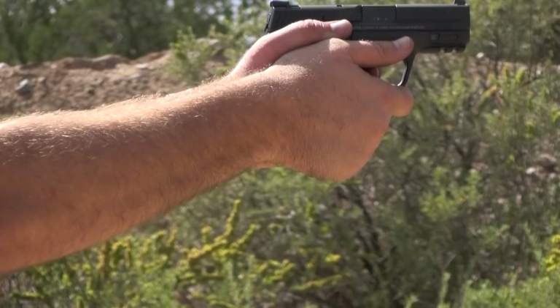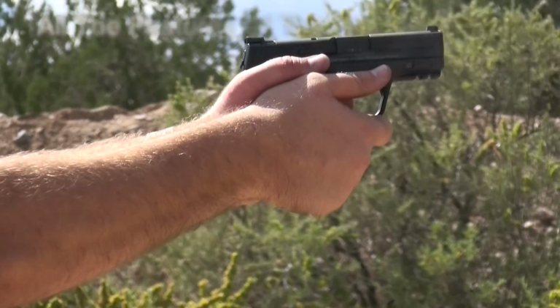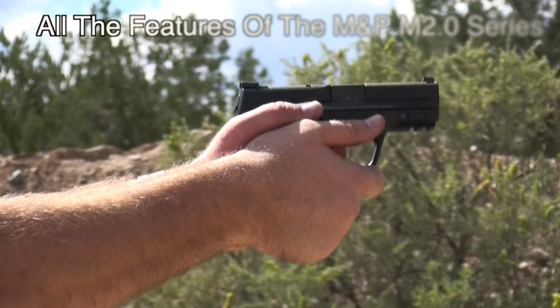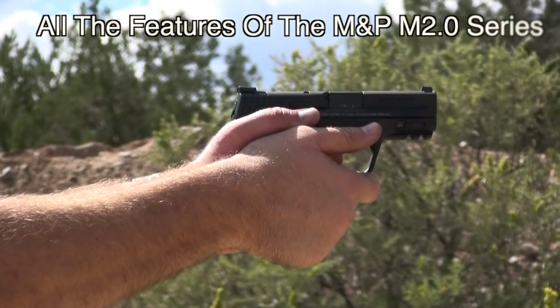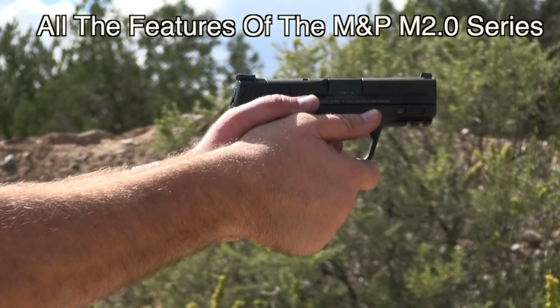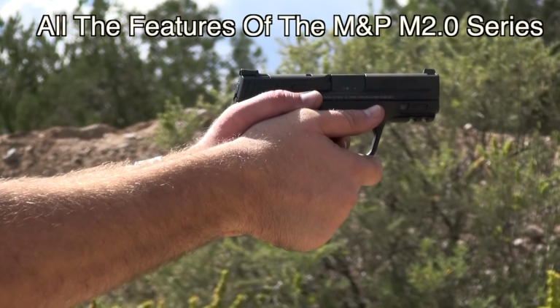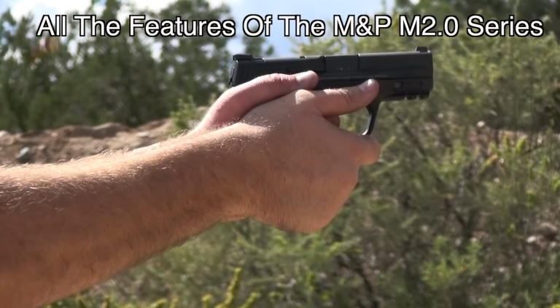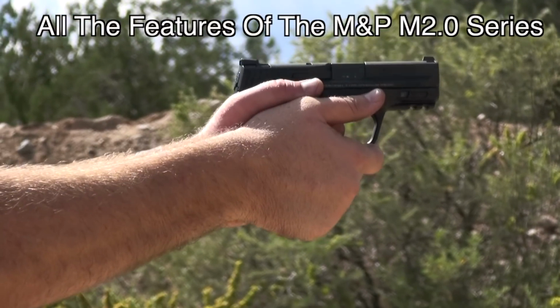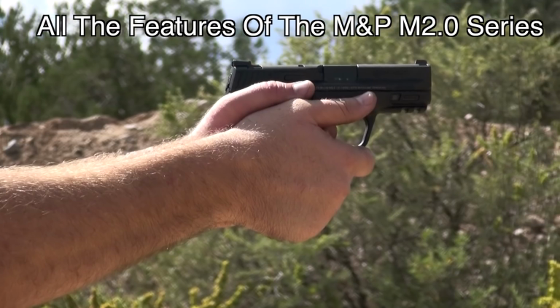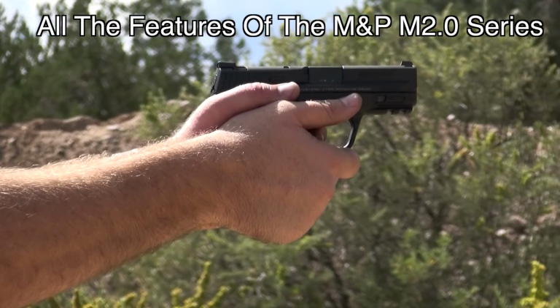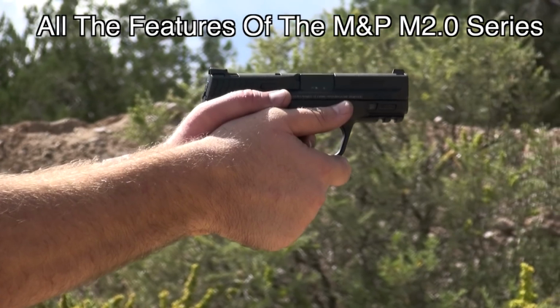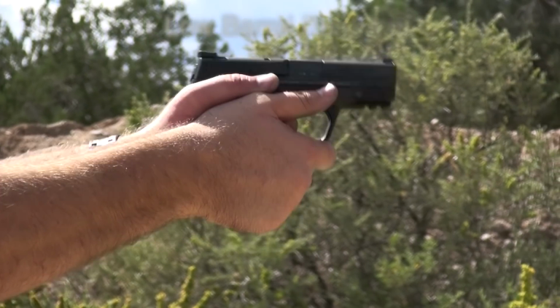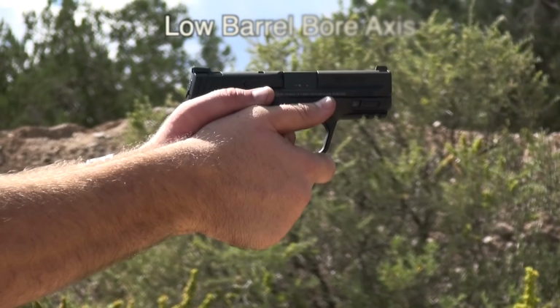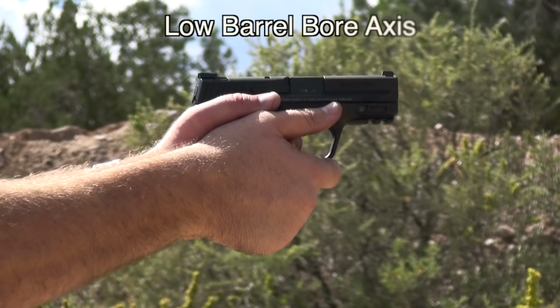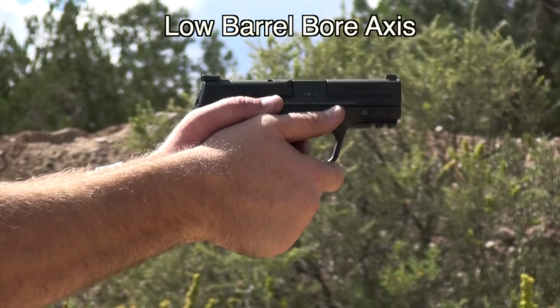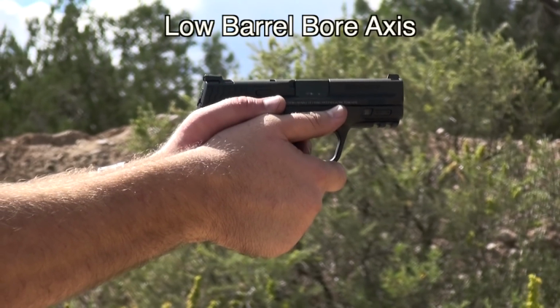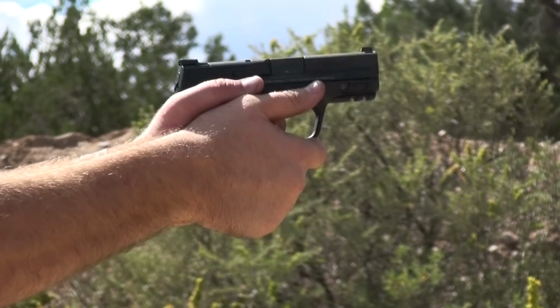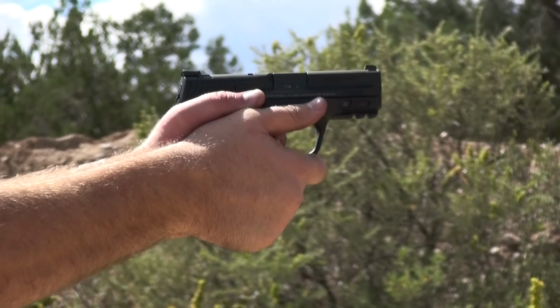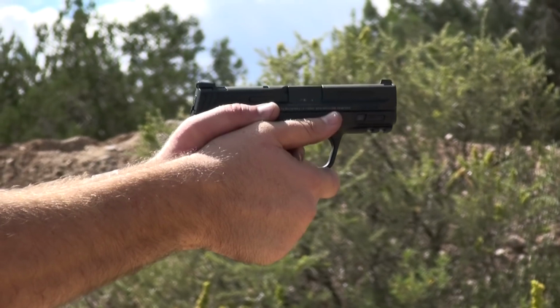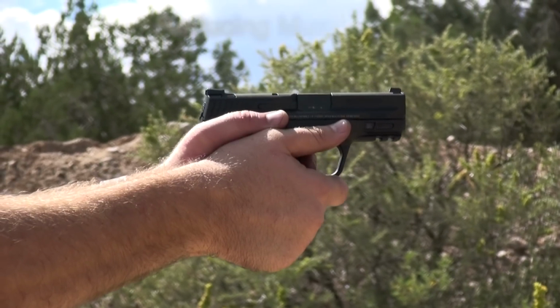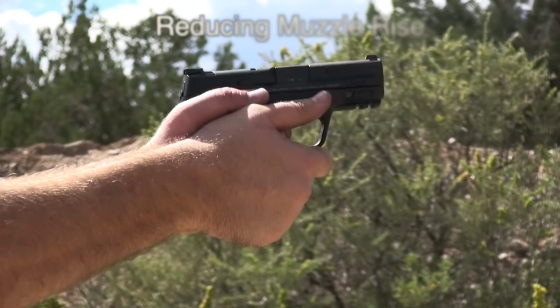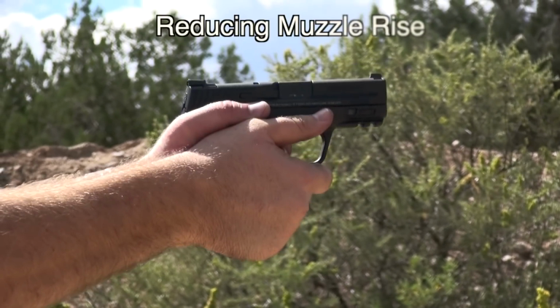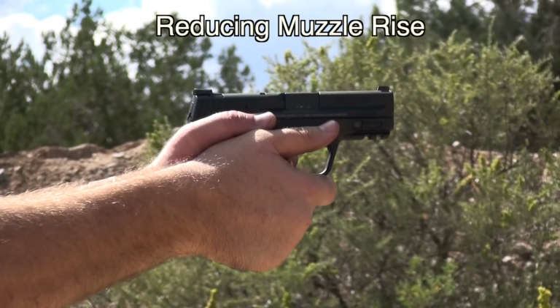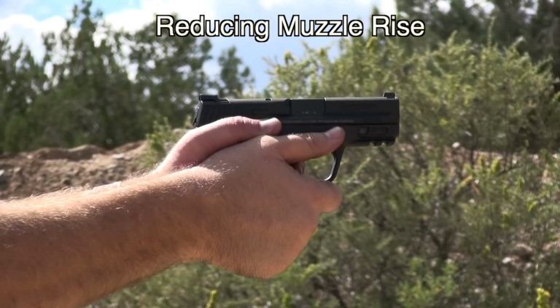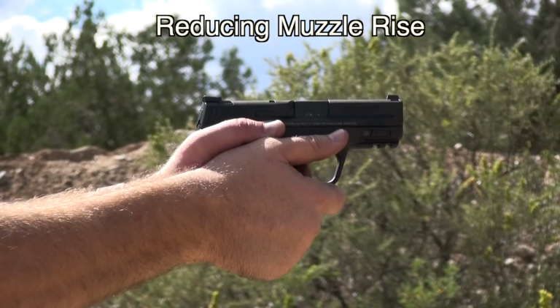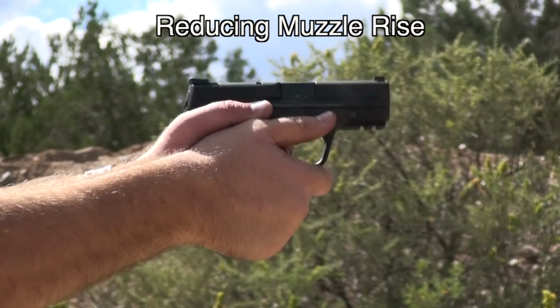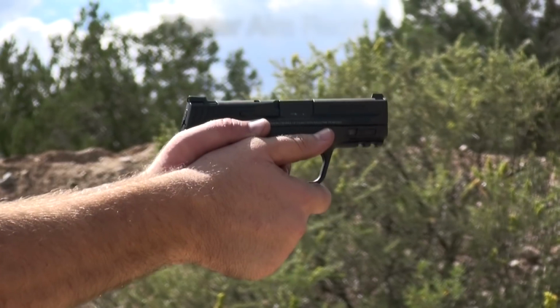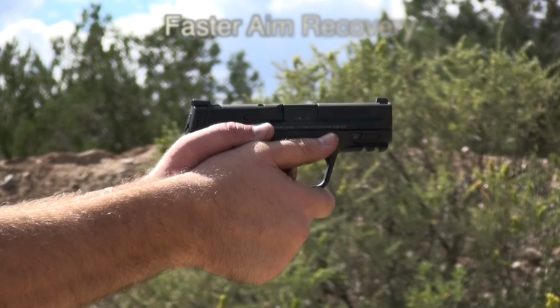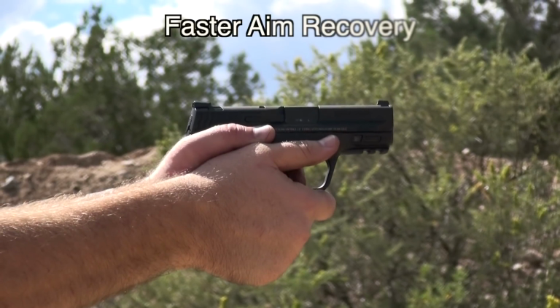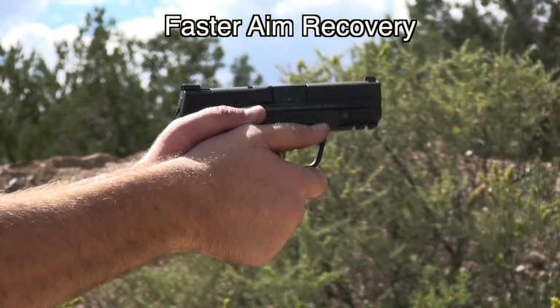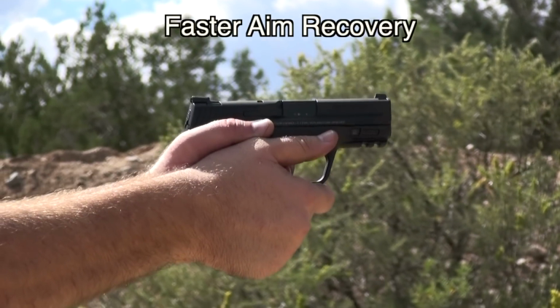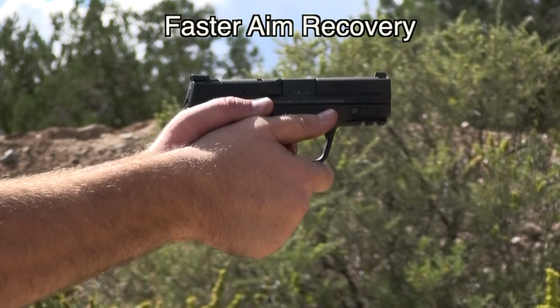Featuring all the characteristics of the M2.0 Compact Series, it has a low barrel bore axis, making this pistol comfortable to shoot, reducing muzzle rise, and allowing for faster aim recovery.